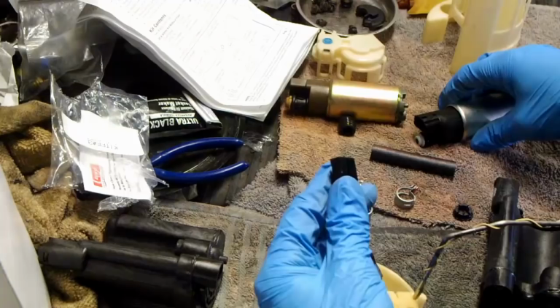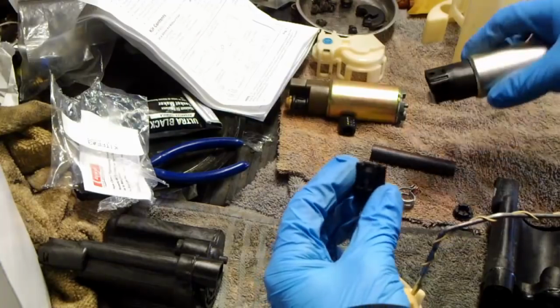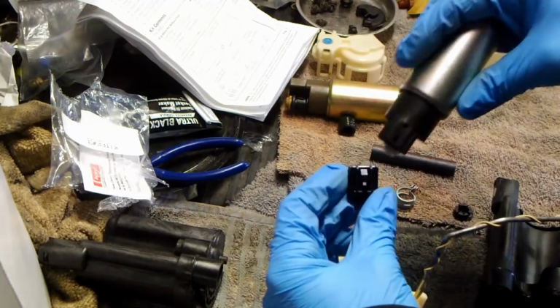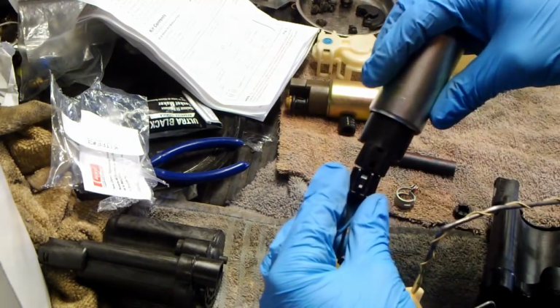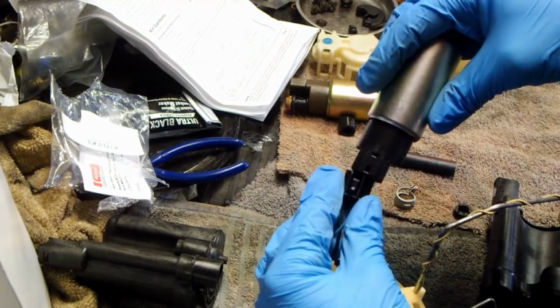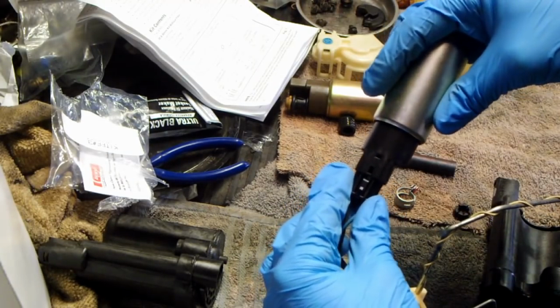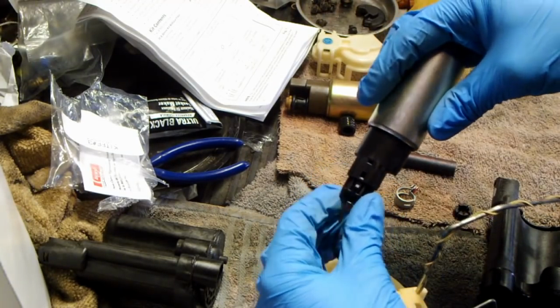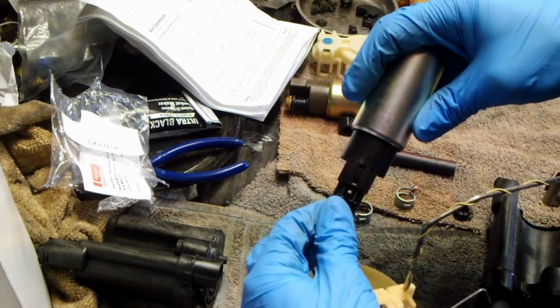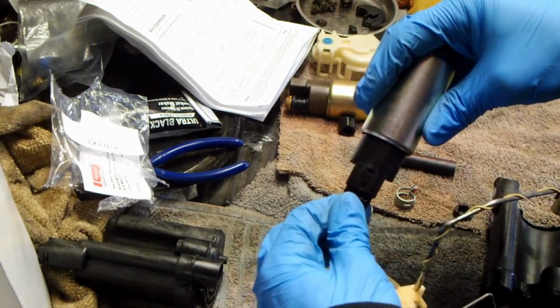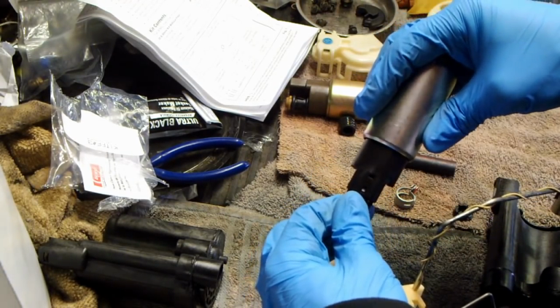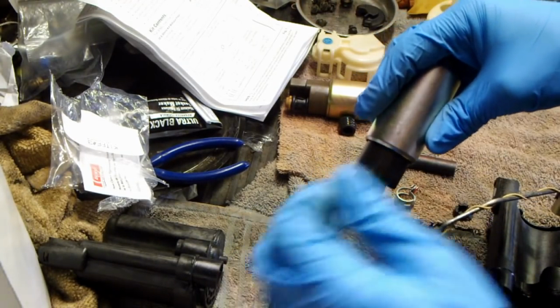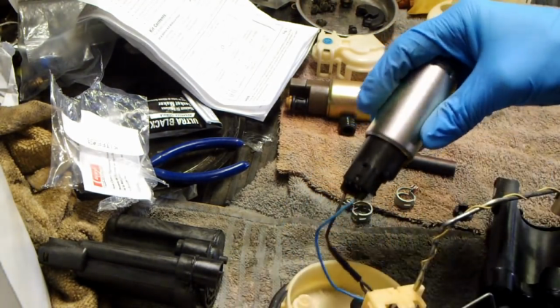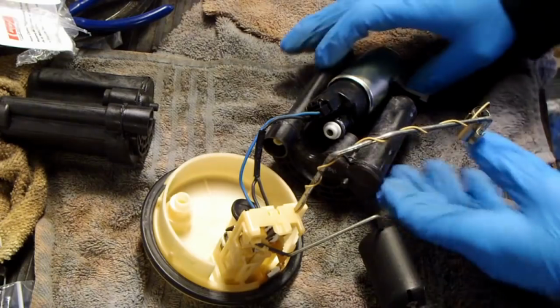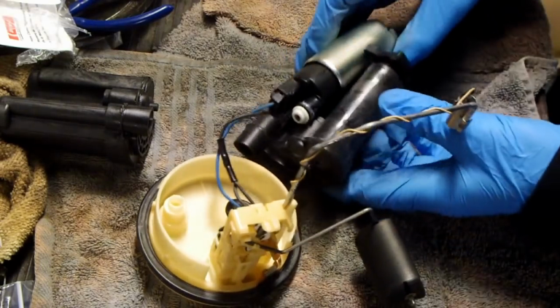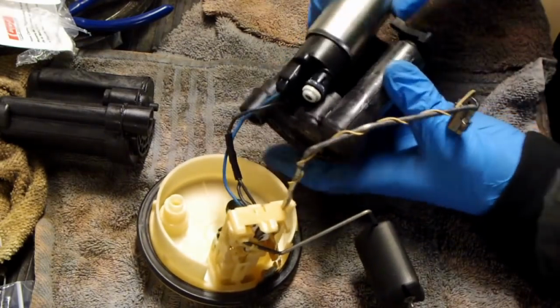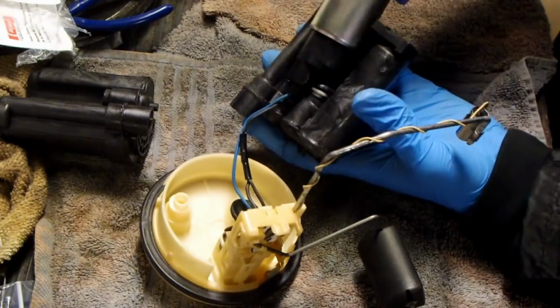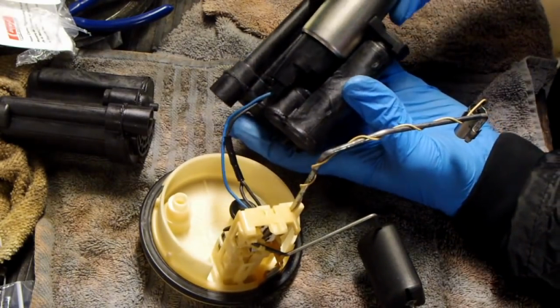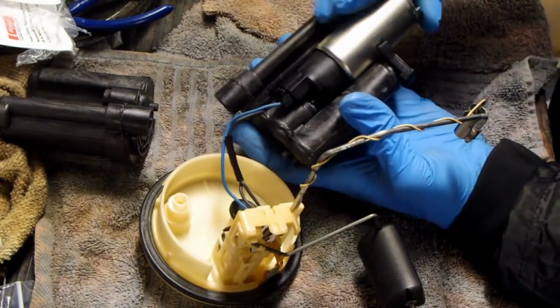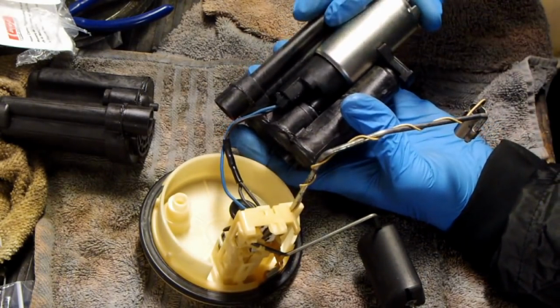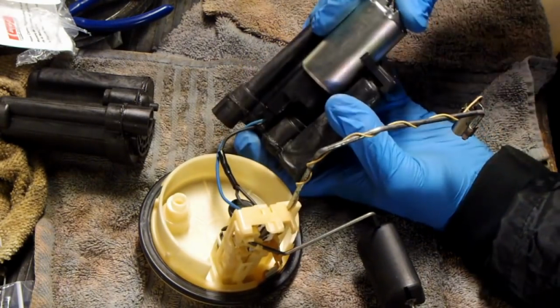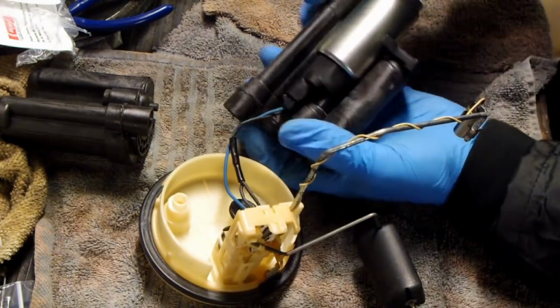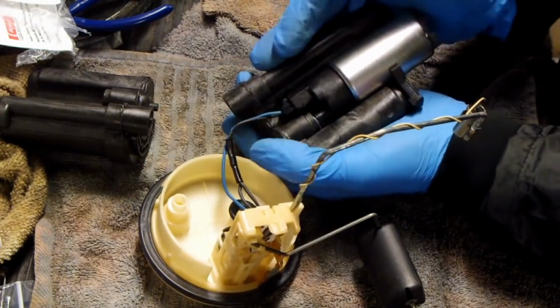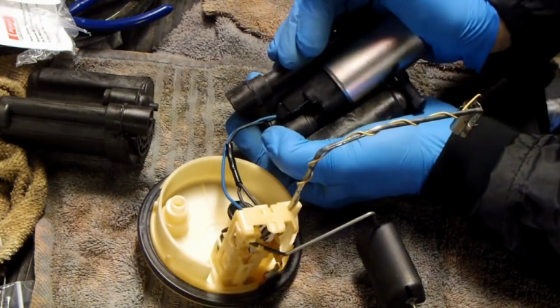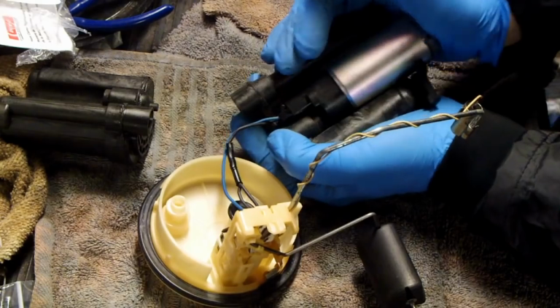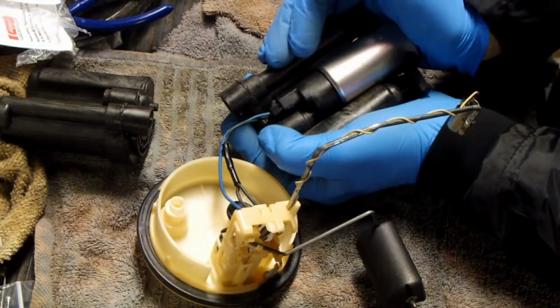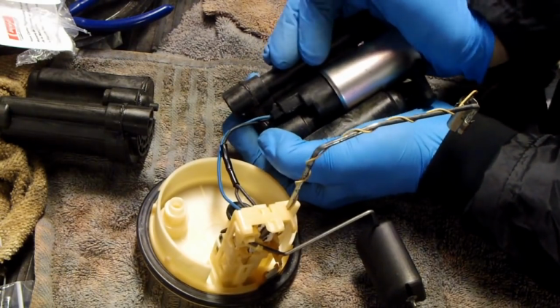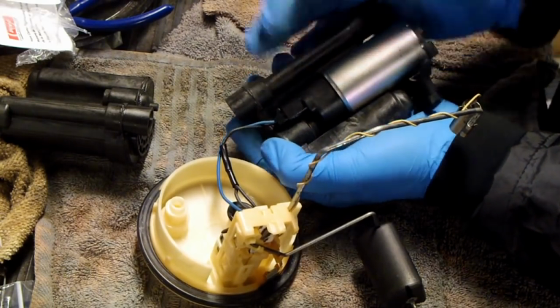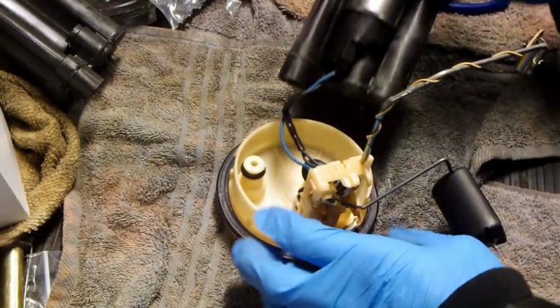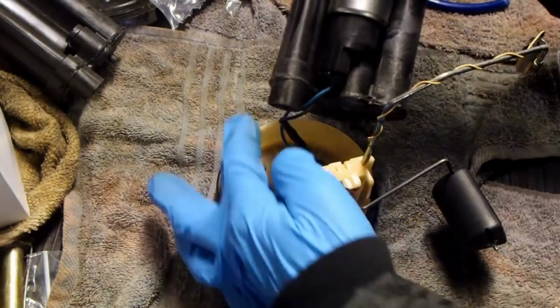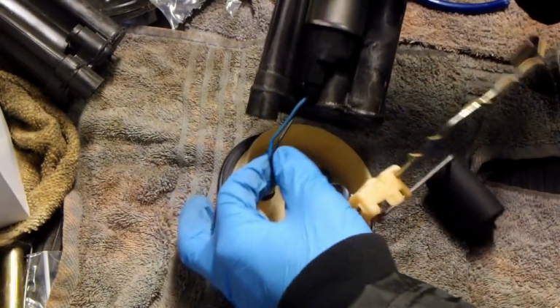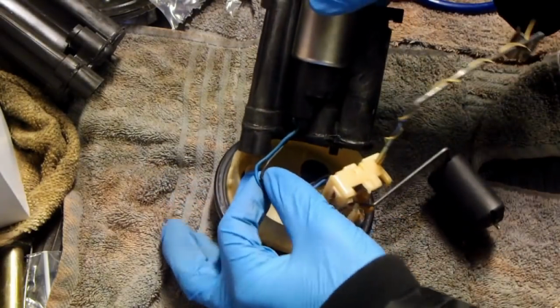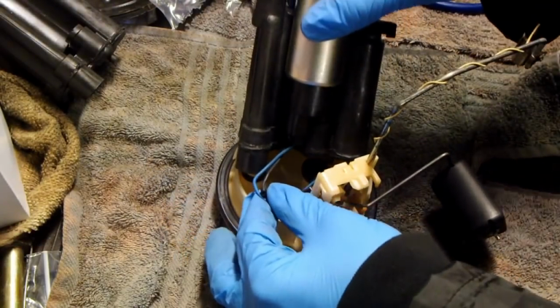Plug in the new fuel pump. Insert the new fuel pump into the new fuel filter and reinstall the assembly.